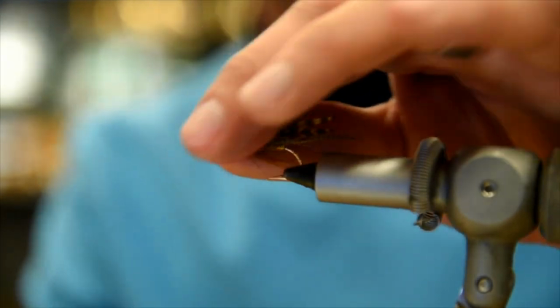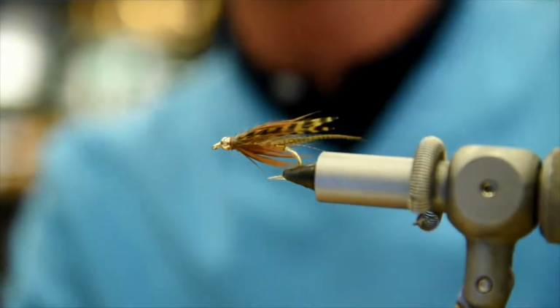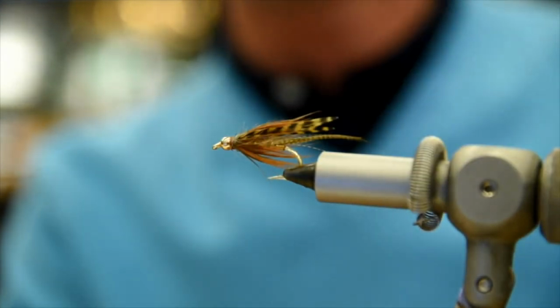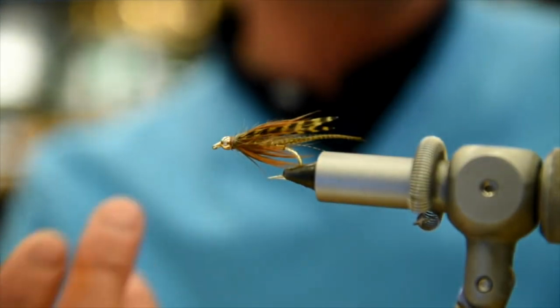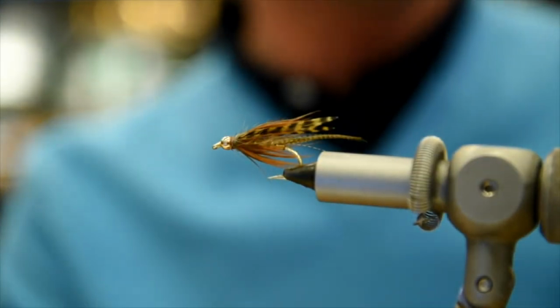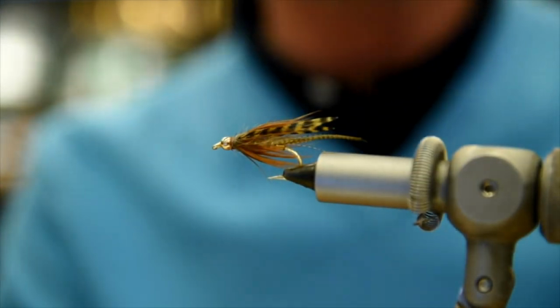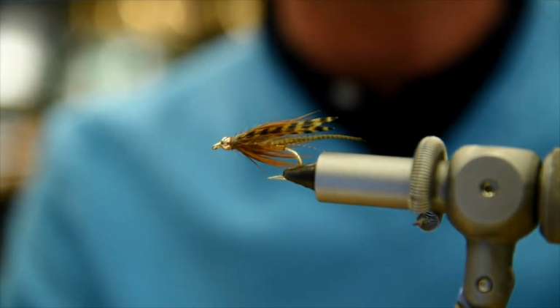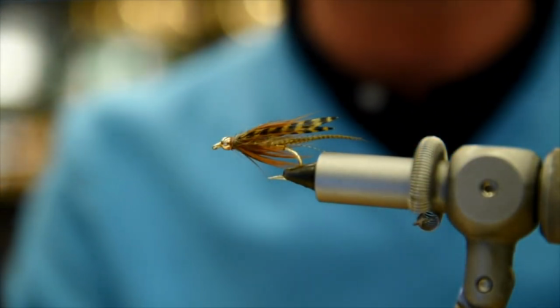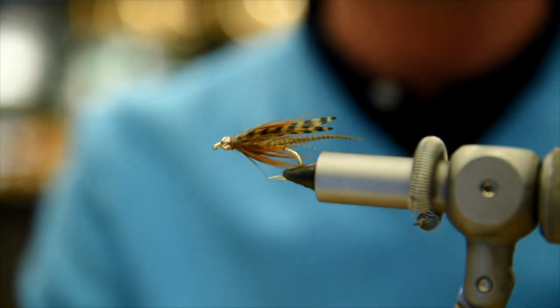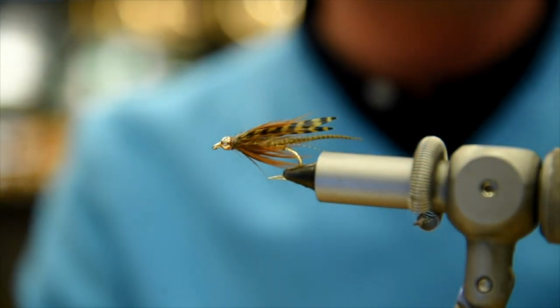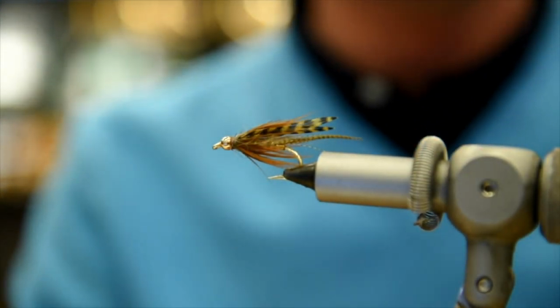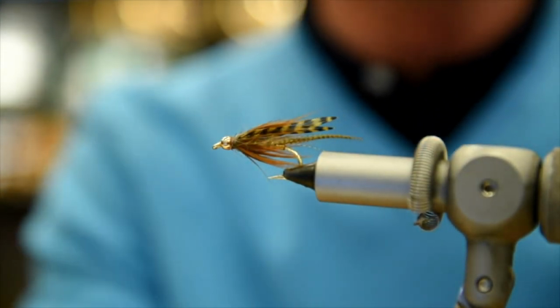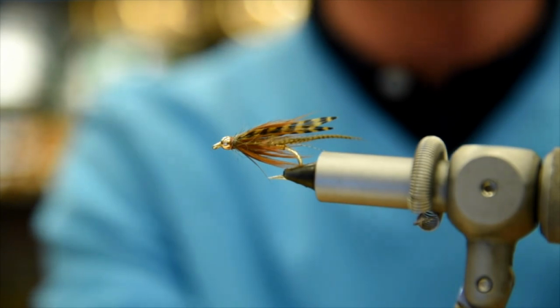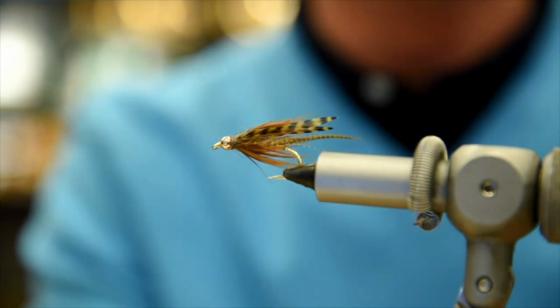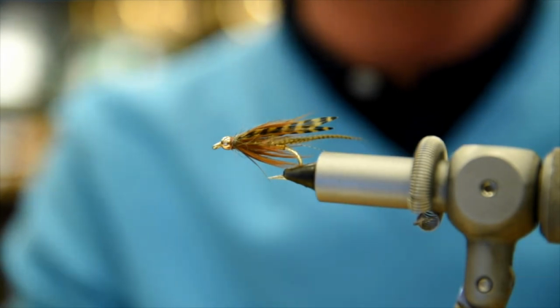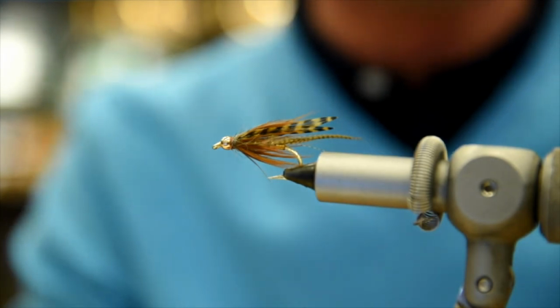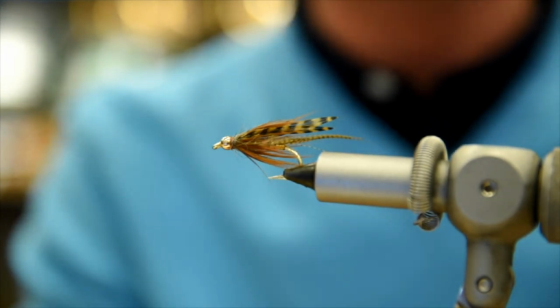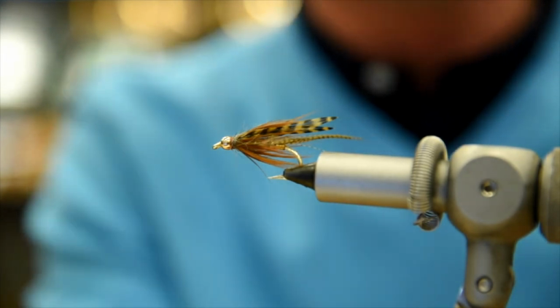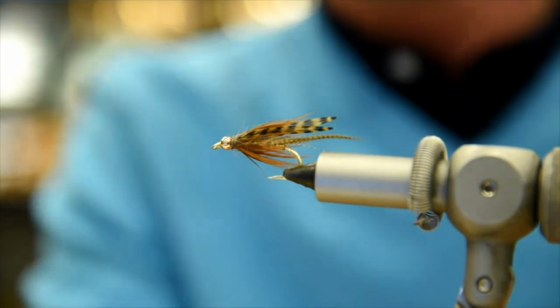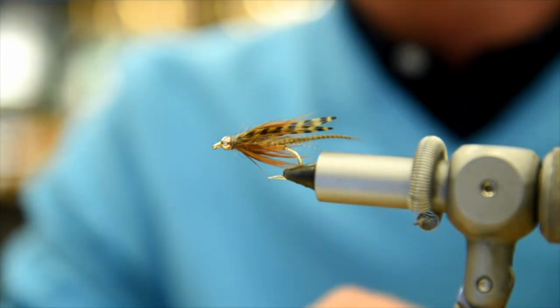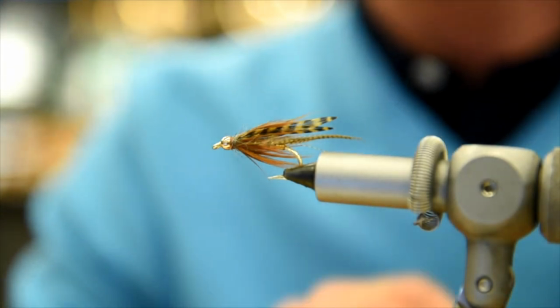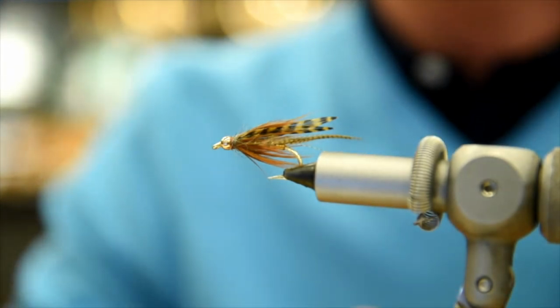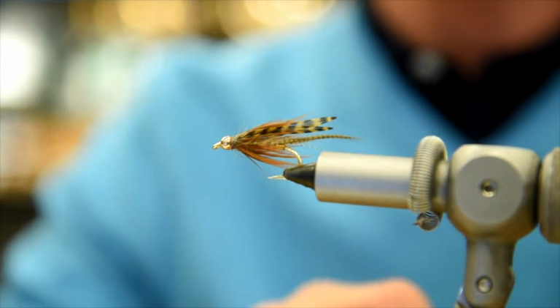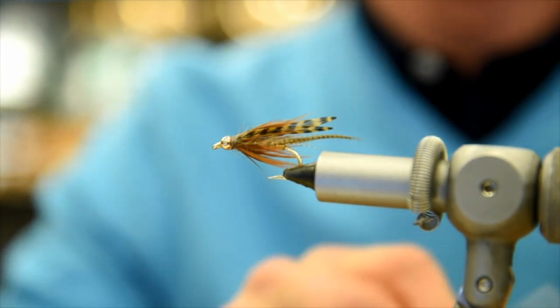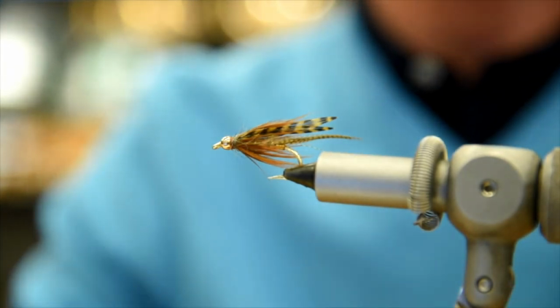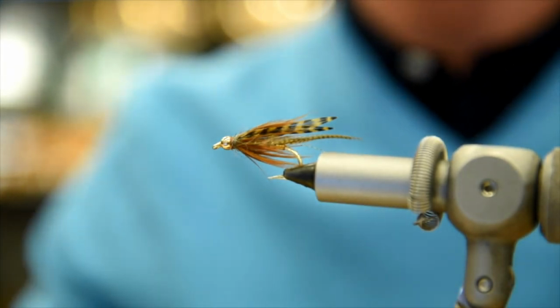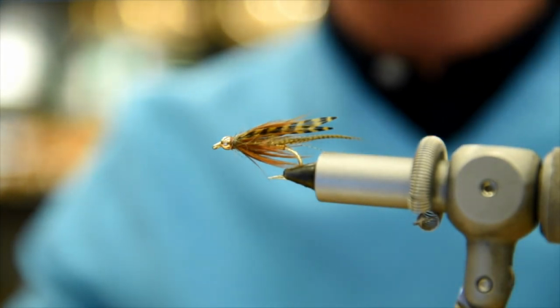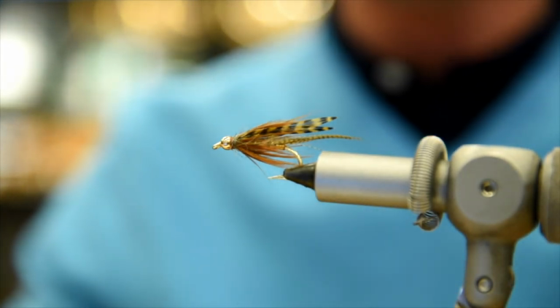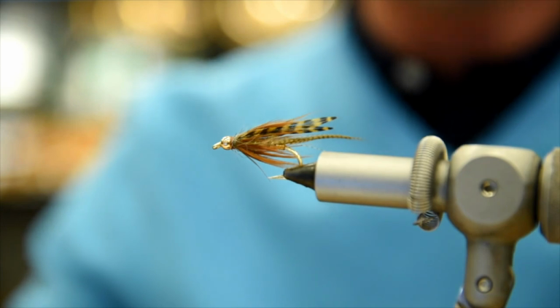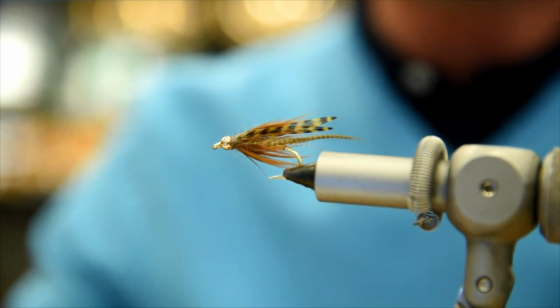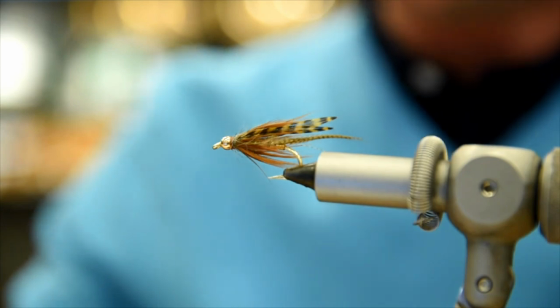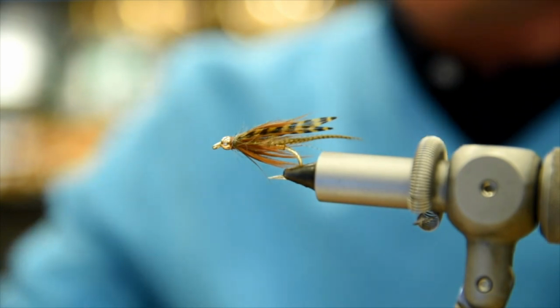We don't have a name for this fly yet, but it's a bit of a salmon fry pattern. It will be coming out on Friday Night Flies, and by then we'll have some jazzy names.